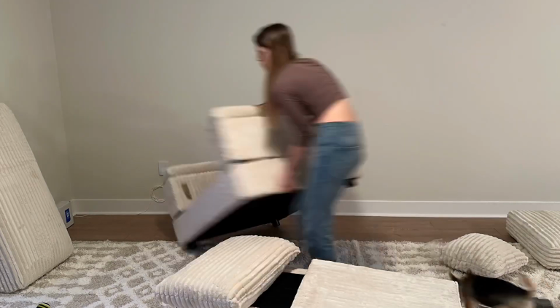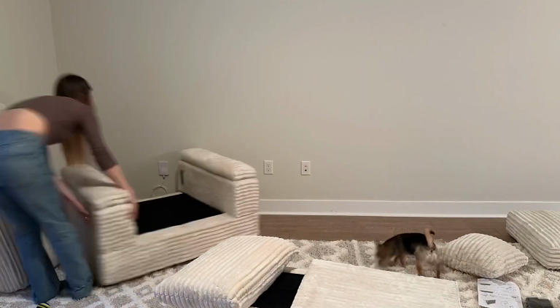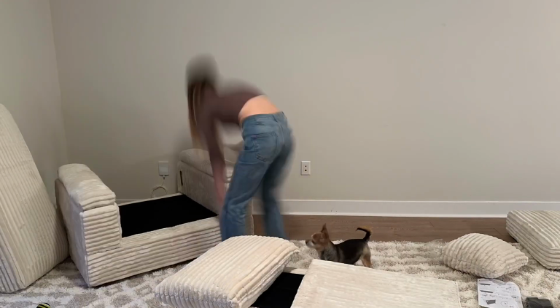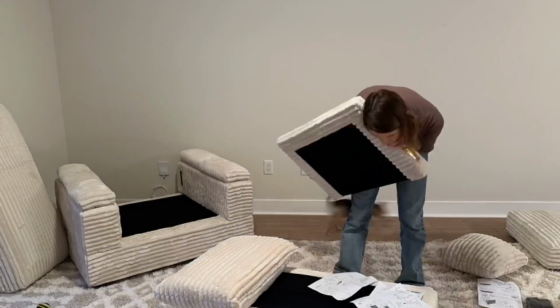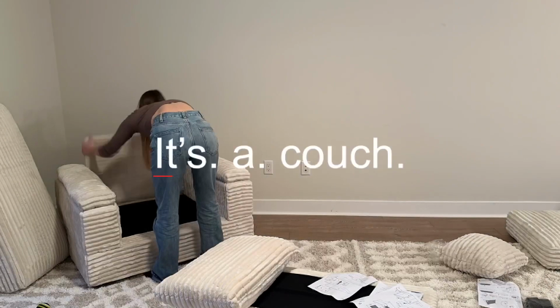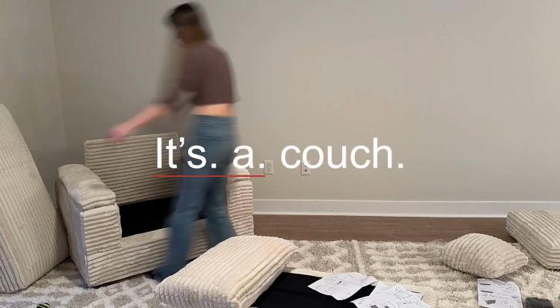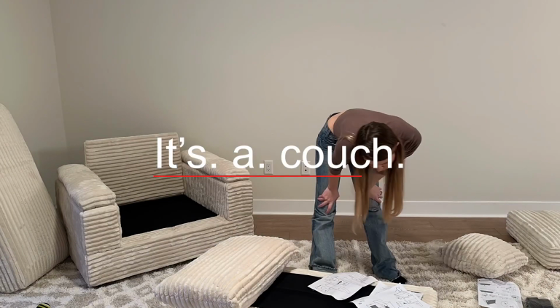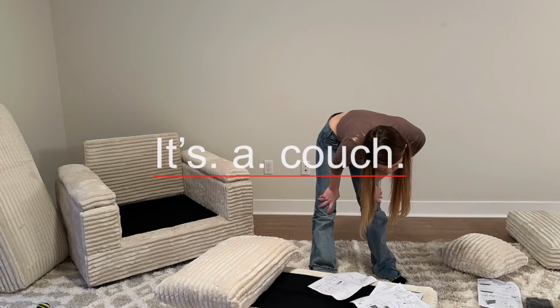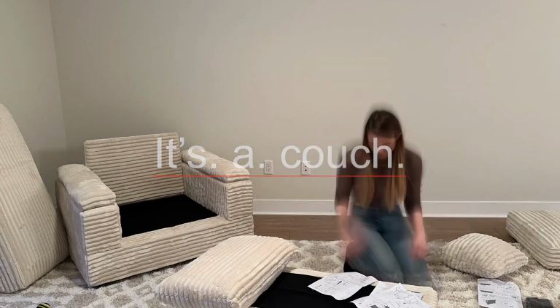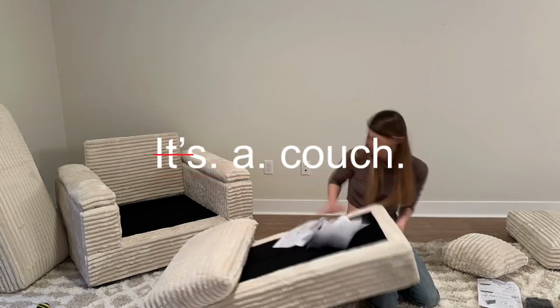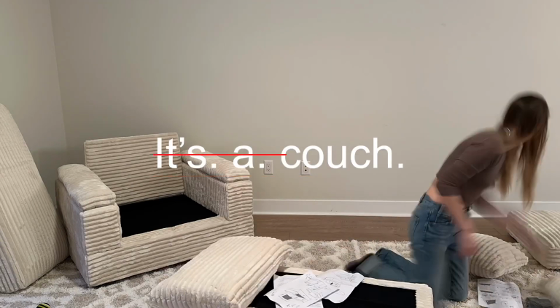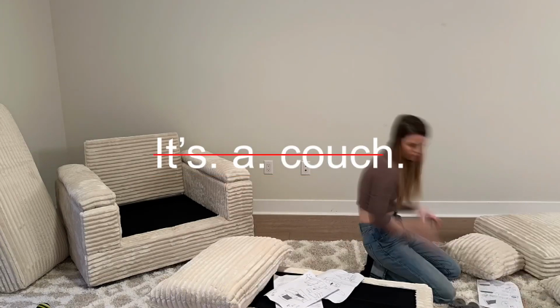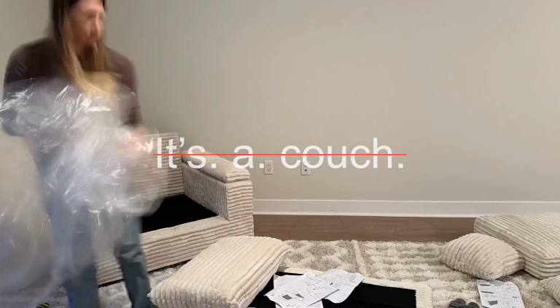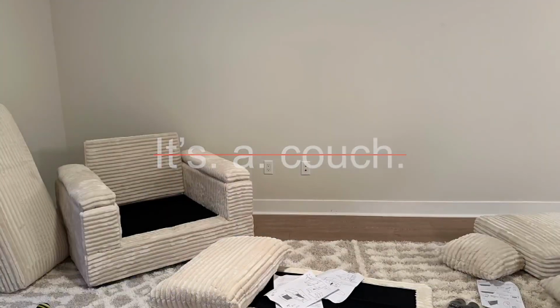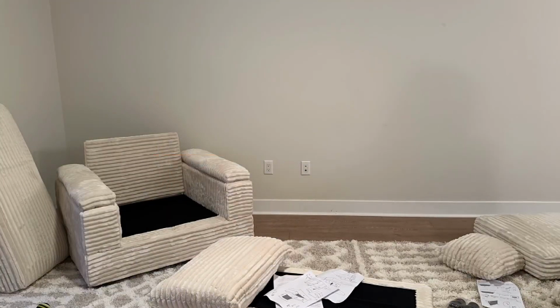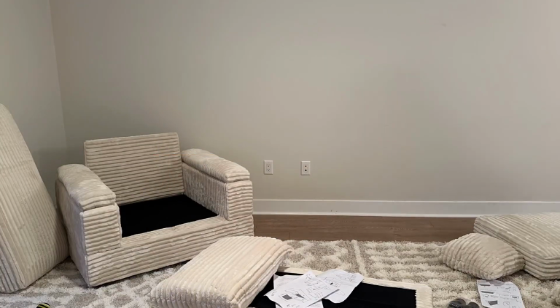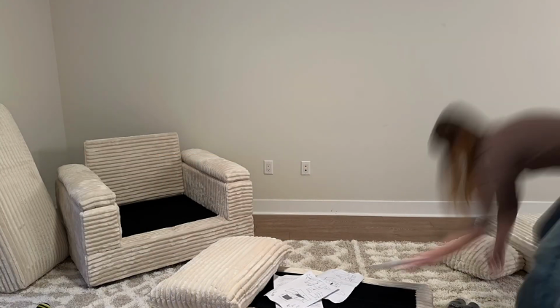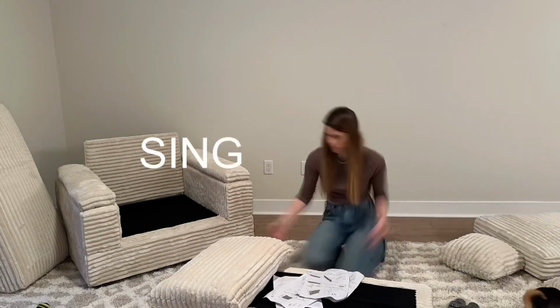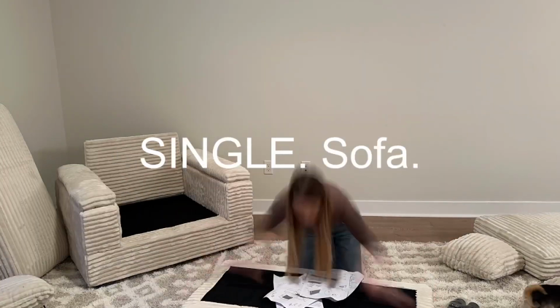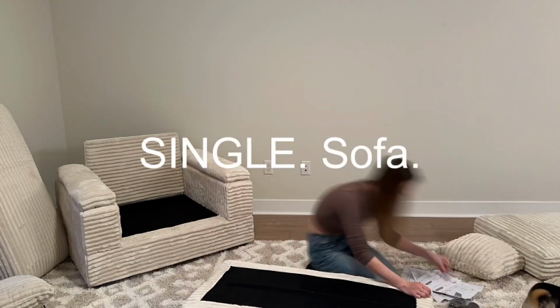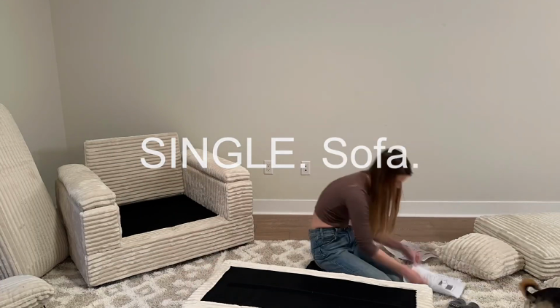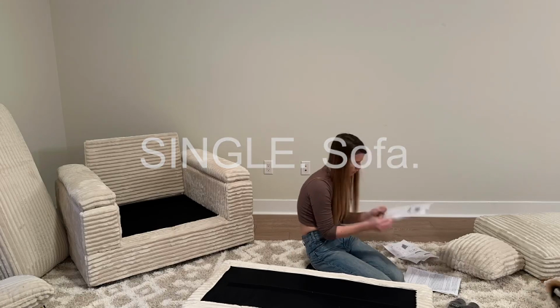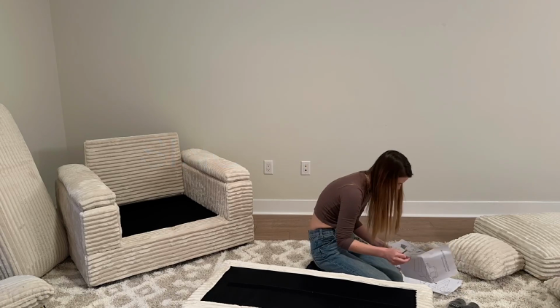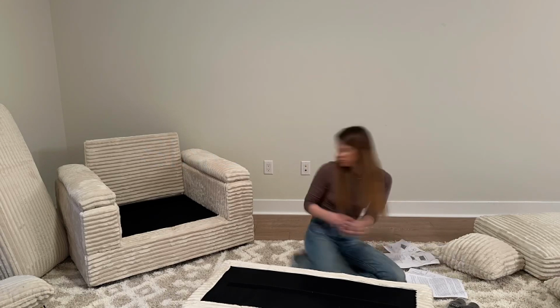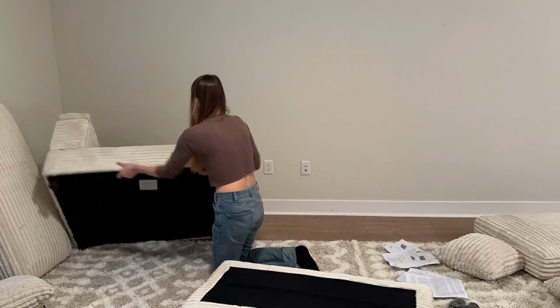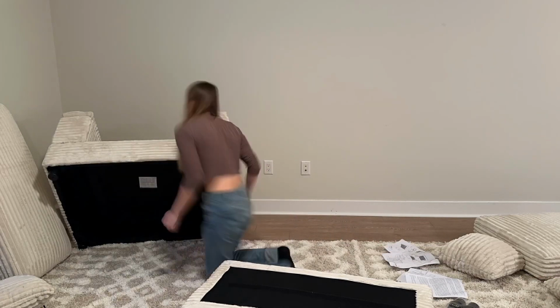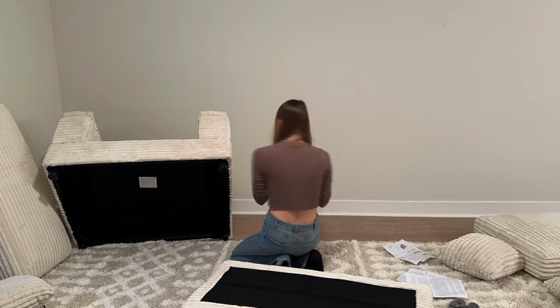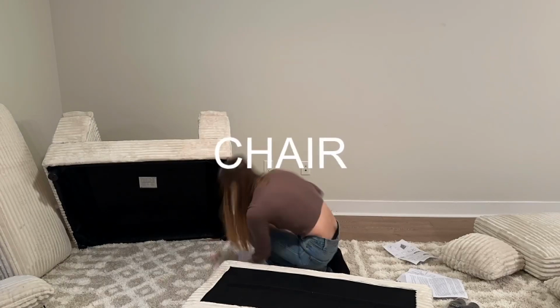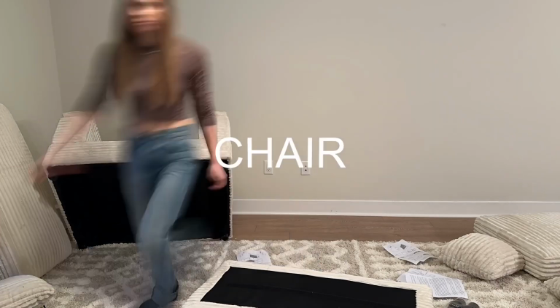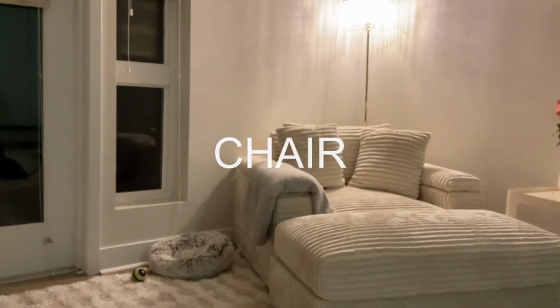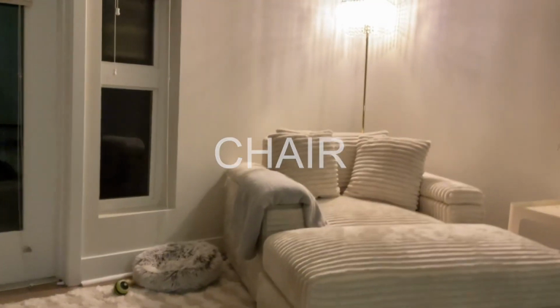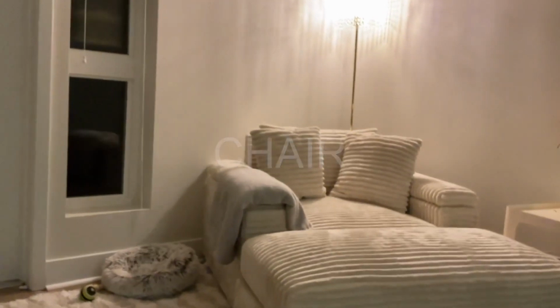And voilà, it's a couch. My friend said it's not a couch — I said fine, it's a single sofa. And he said no, it's a chair. It's a chair.